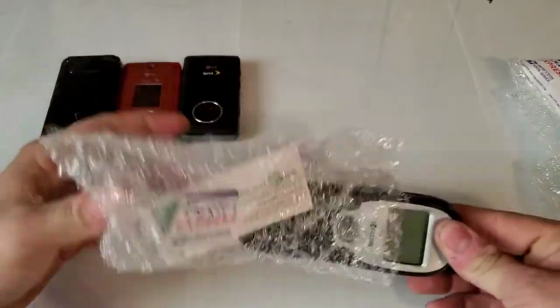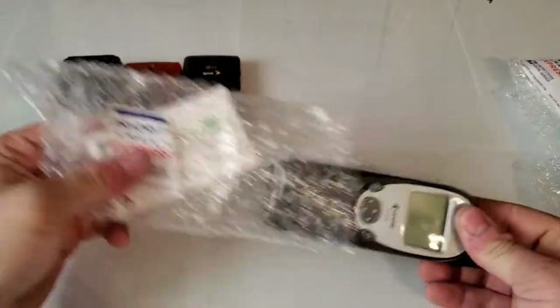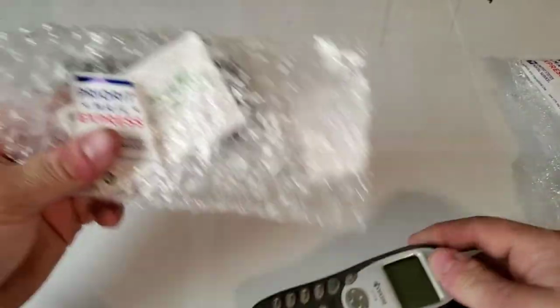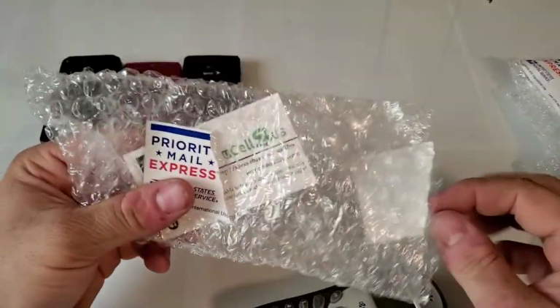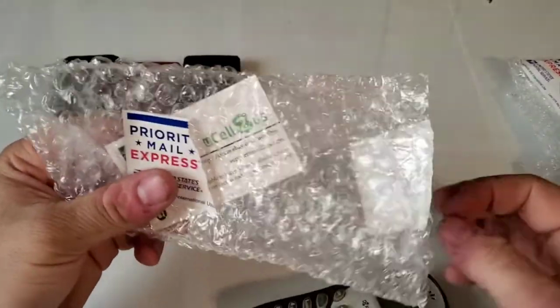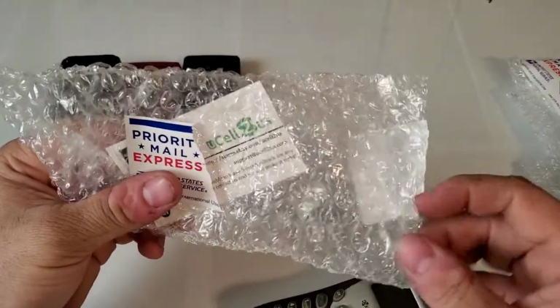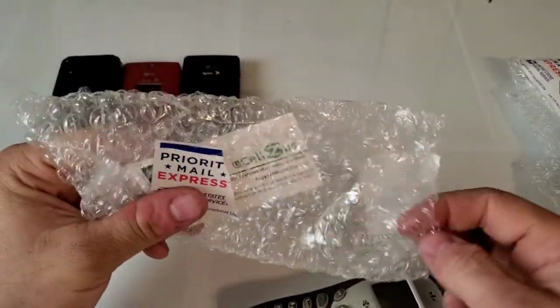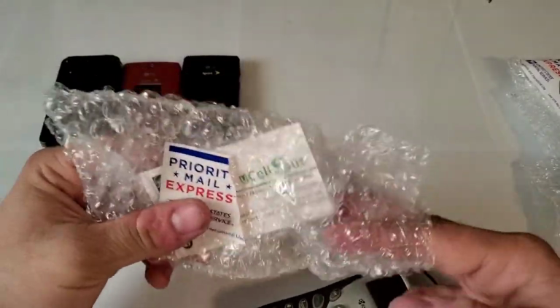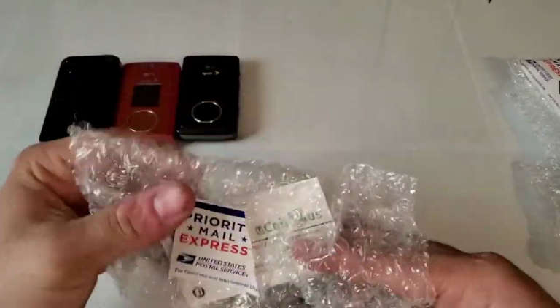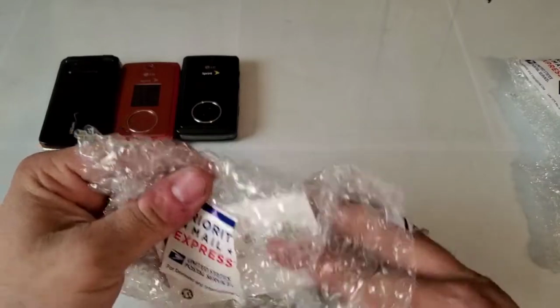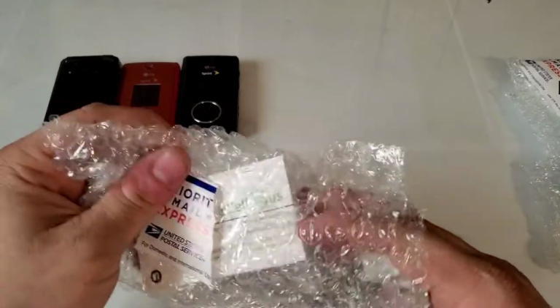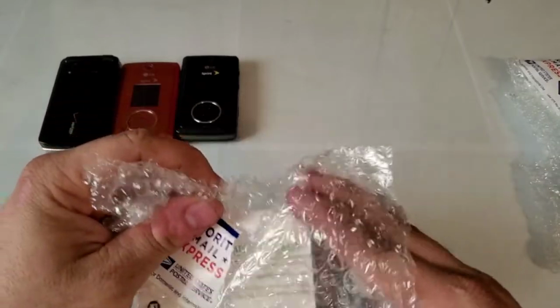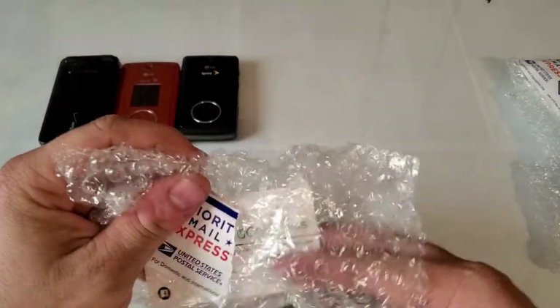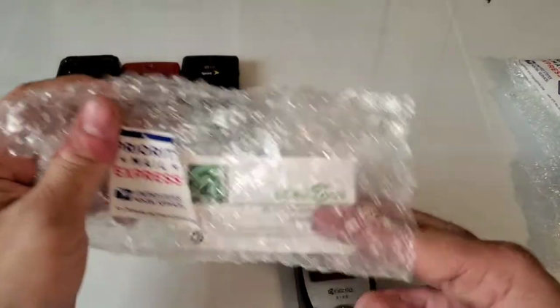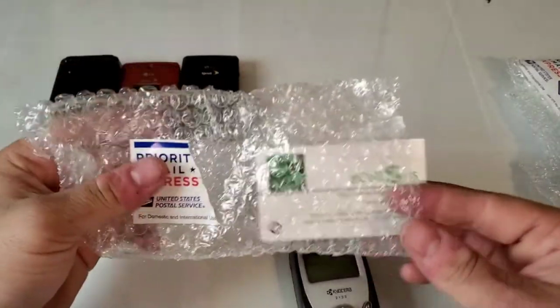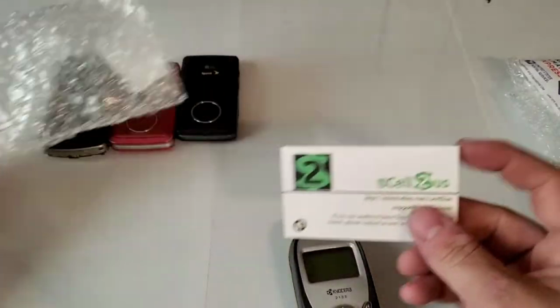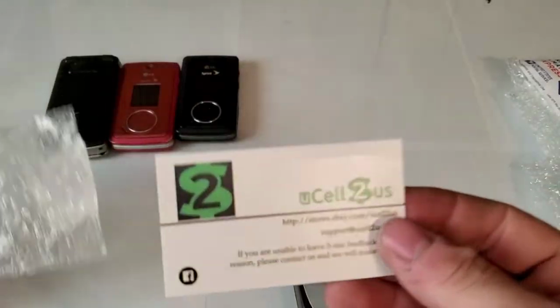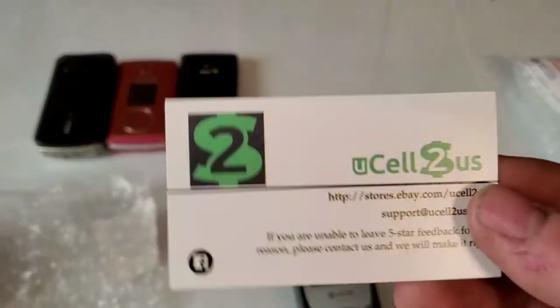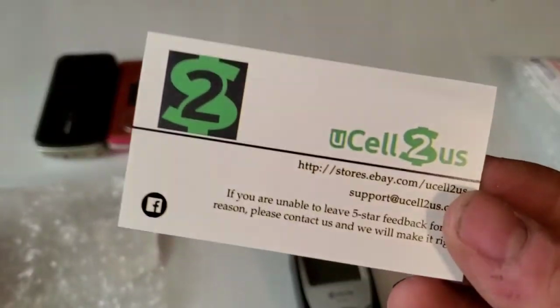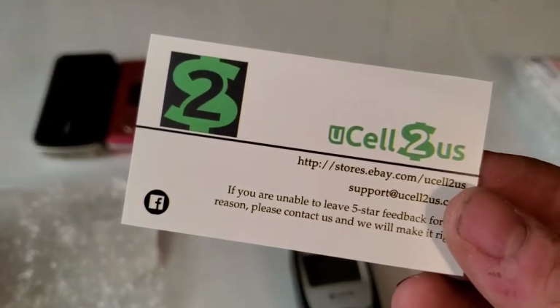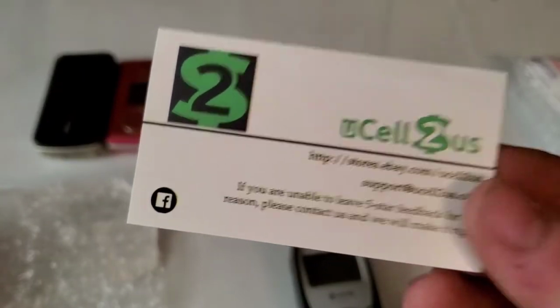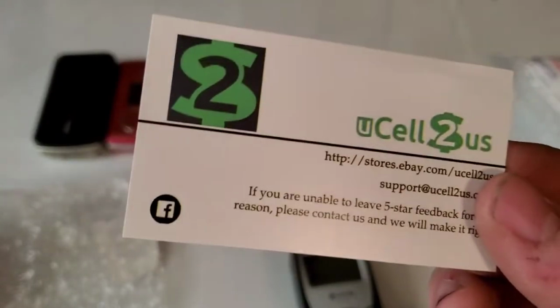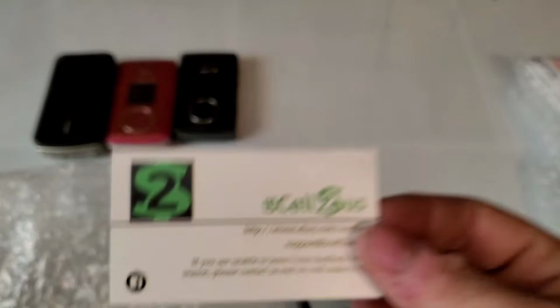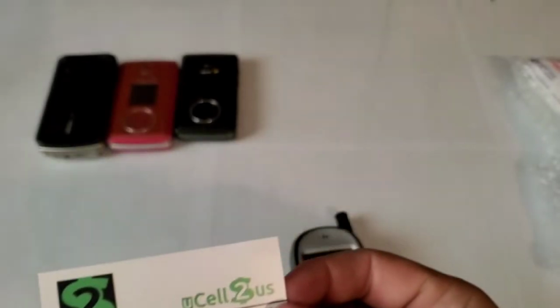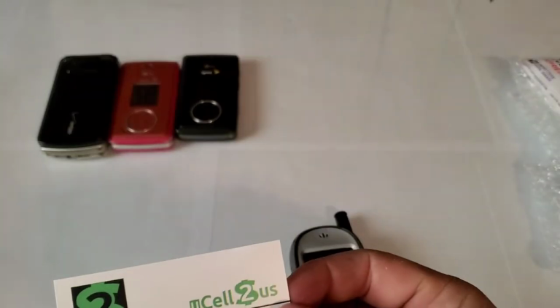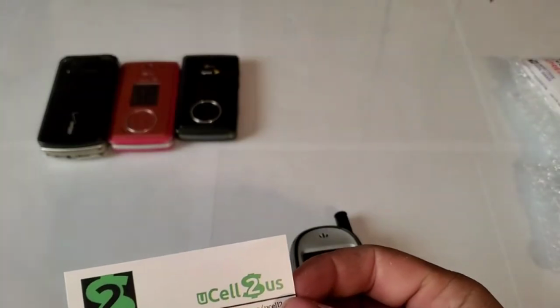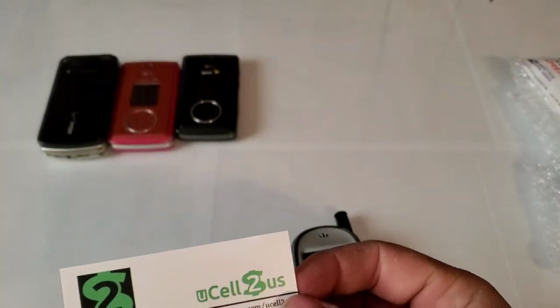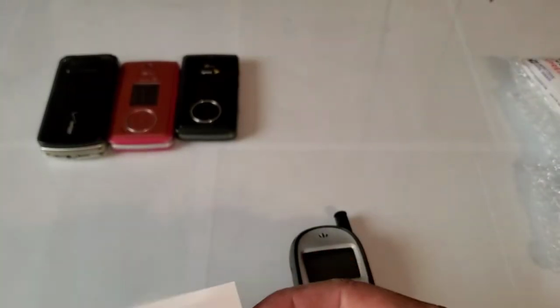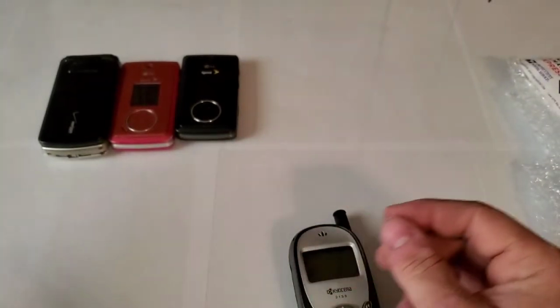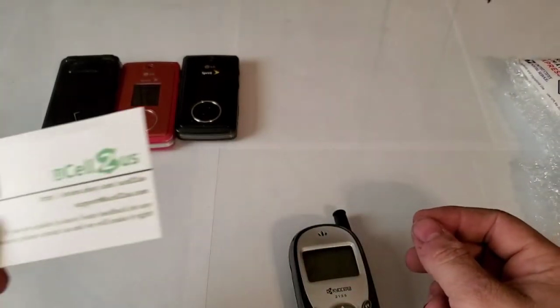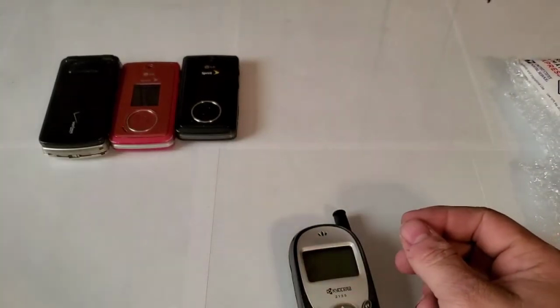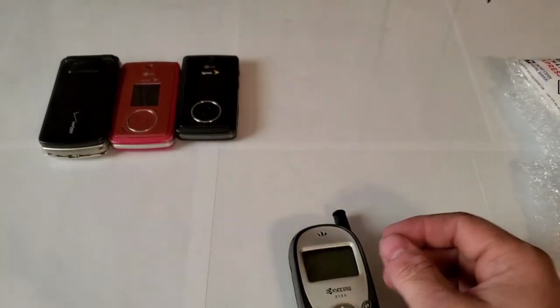Here's the eBay seller as well. If you guys are looking for some phones, they're usually around five bucks for the parts ones, and that's who I go through sometimes. I got a lot of phones from them.